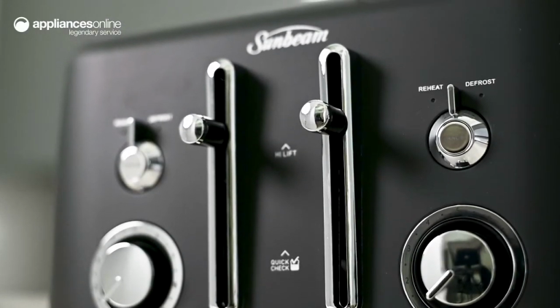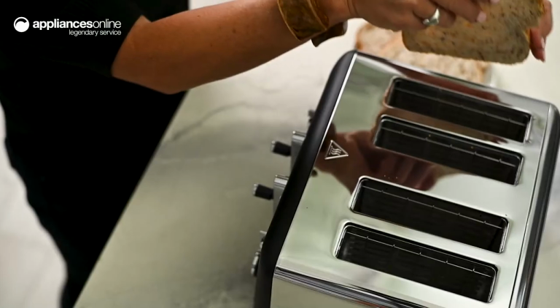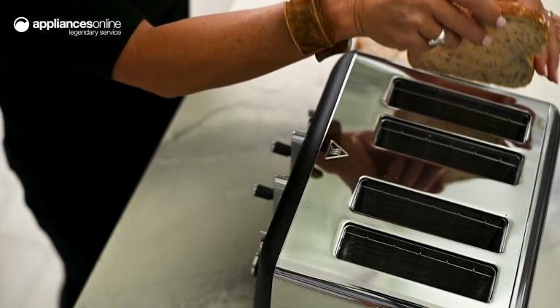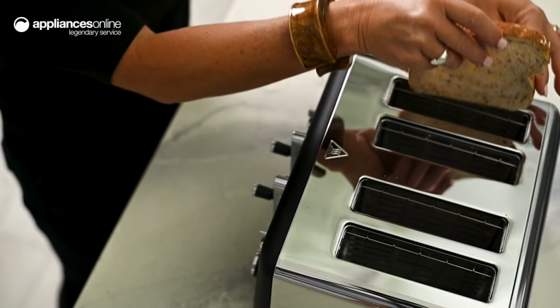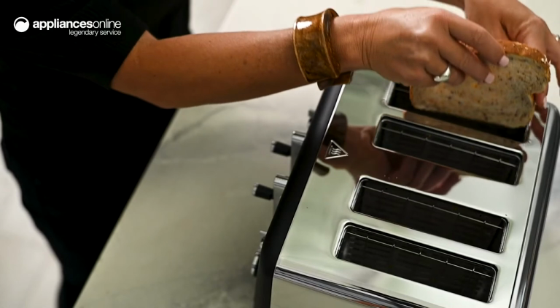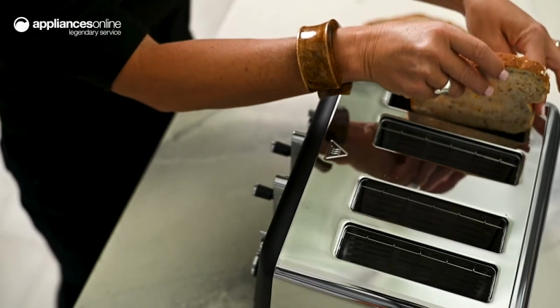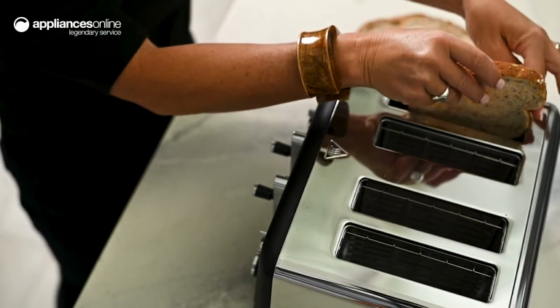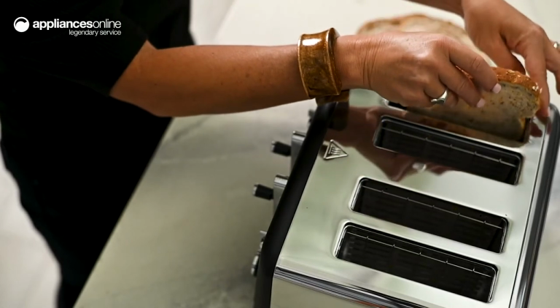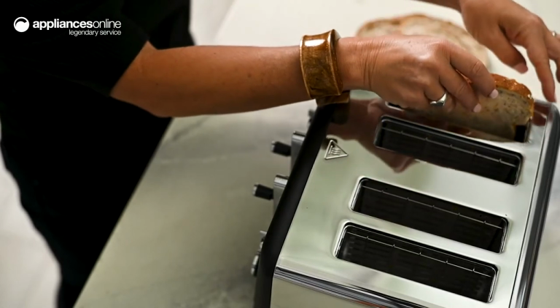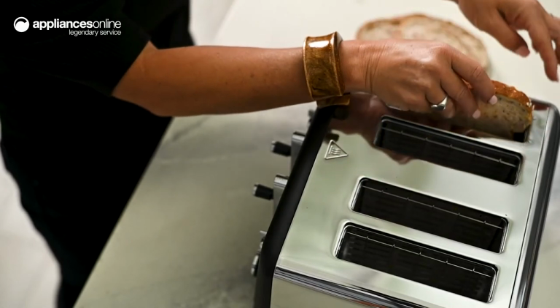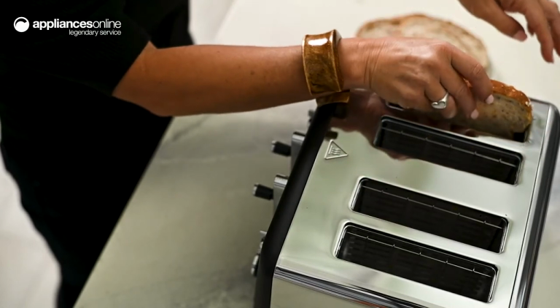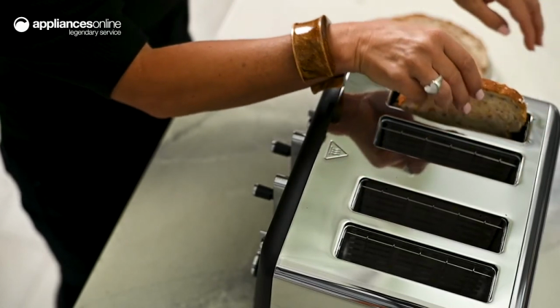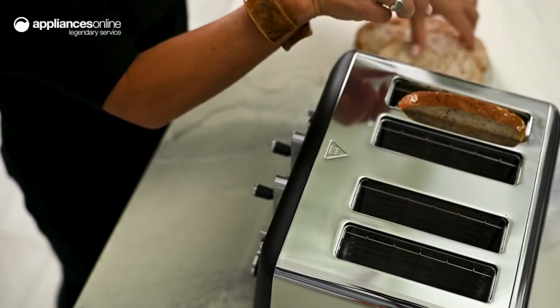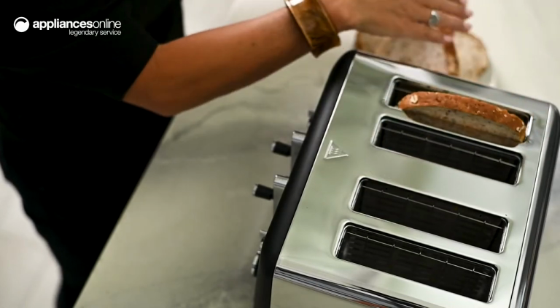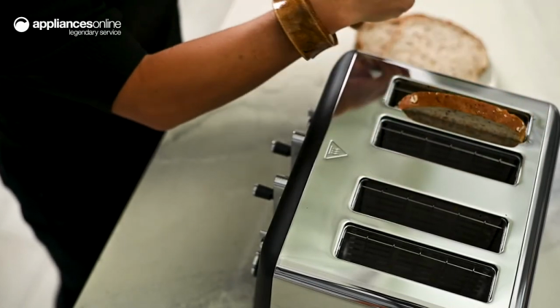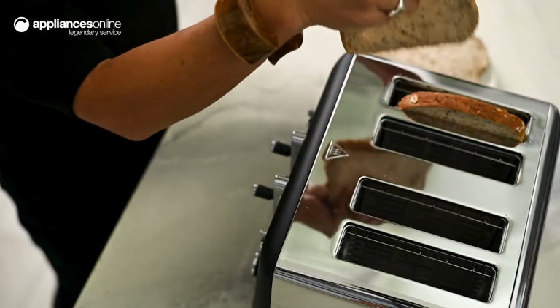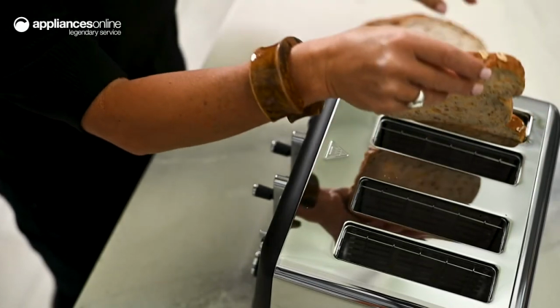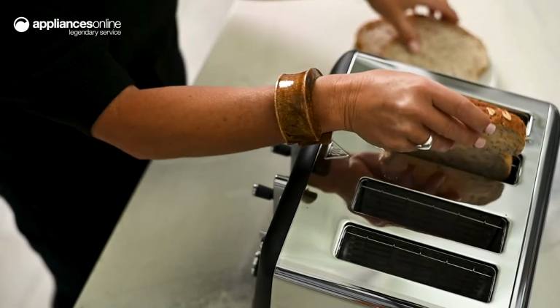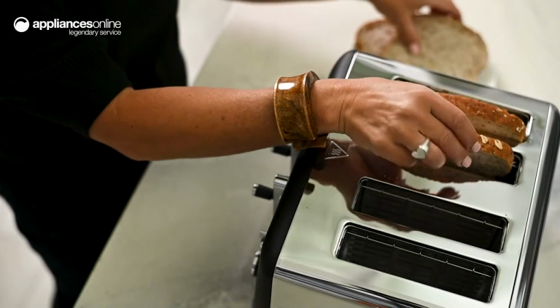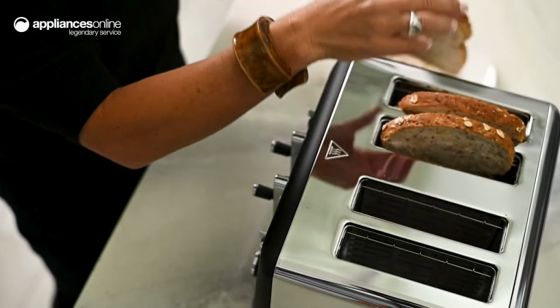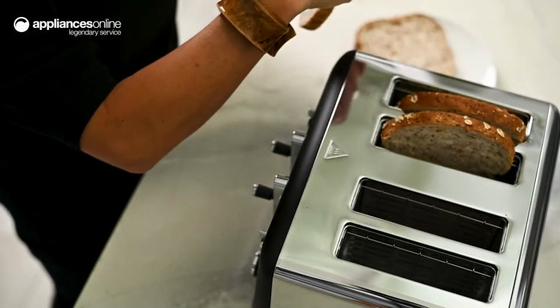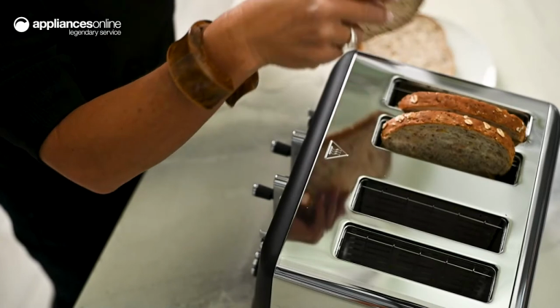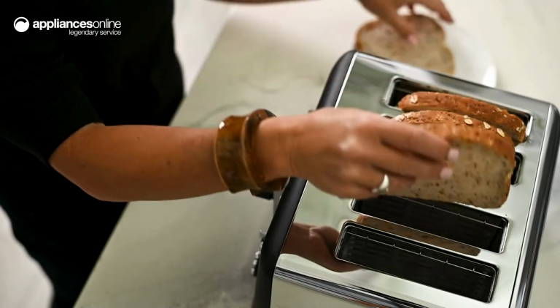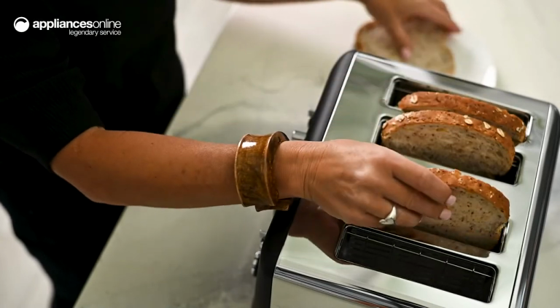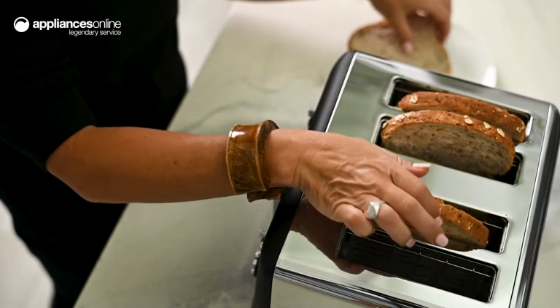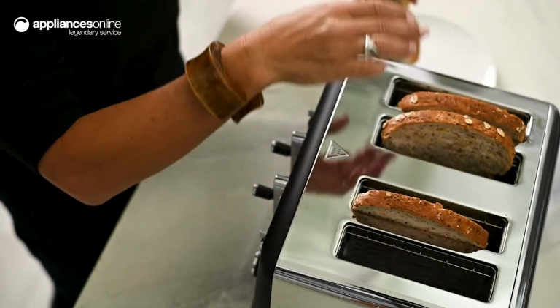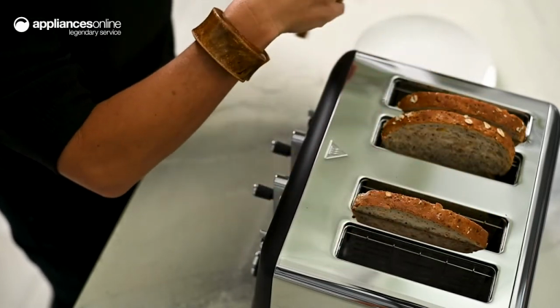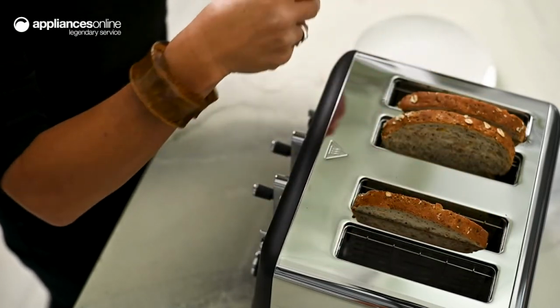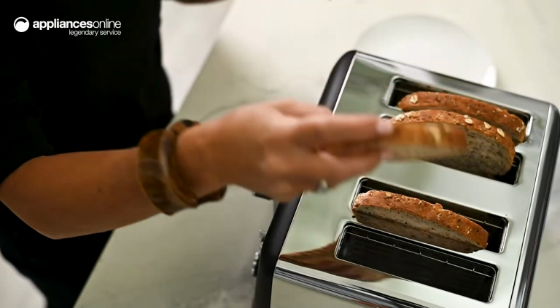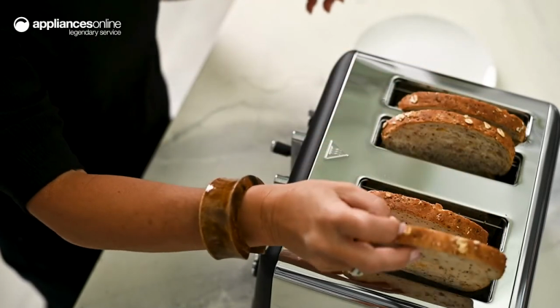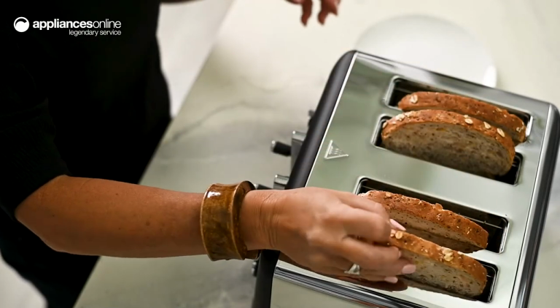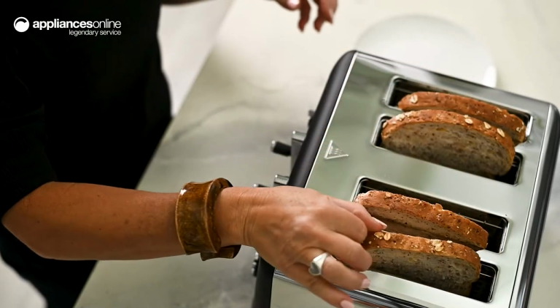The Alinea toaster features nine different browning levels to appease everyone's preferences, whether you prefer your toast light or dark.